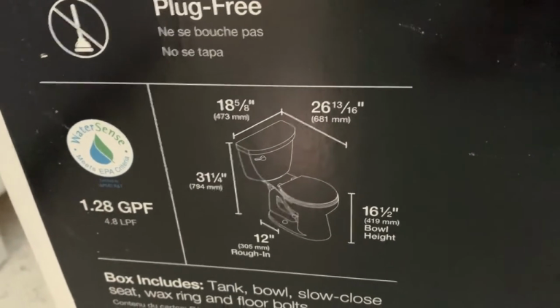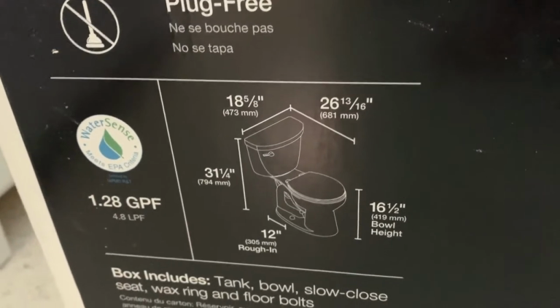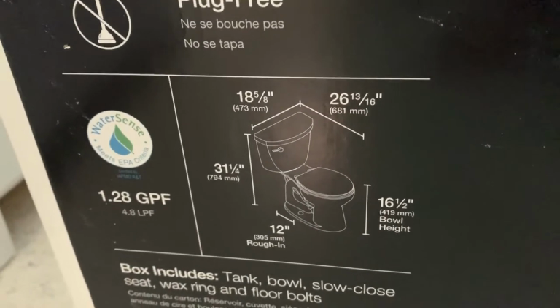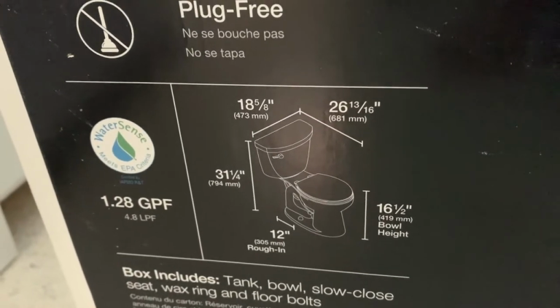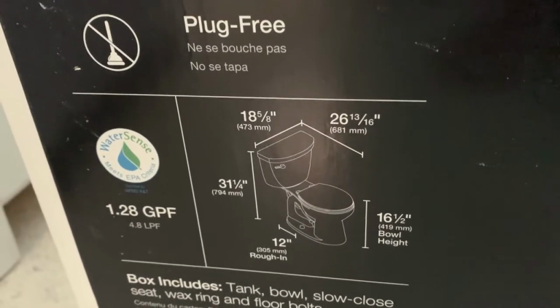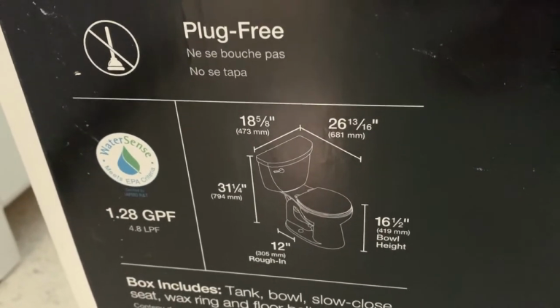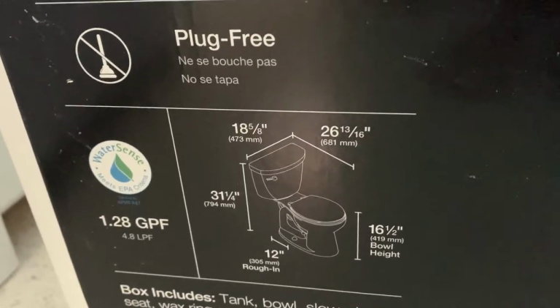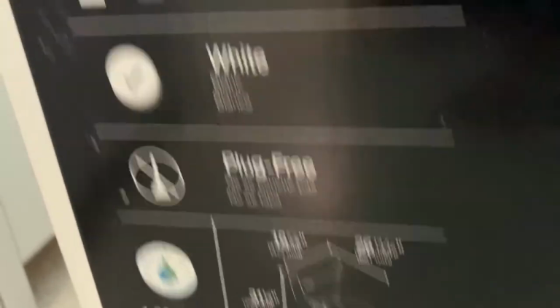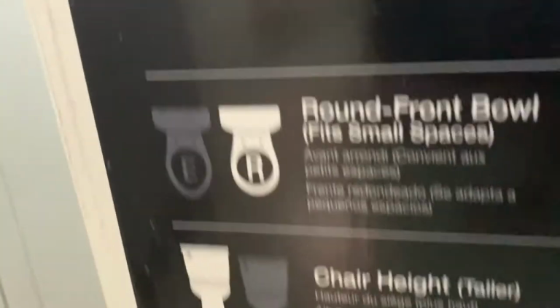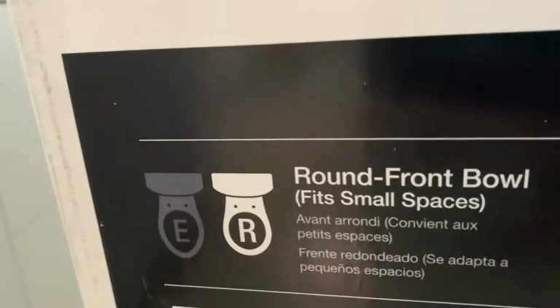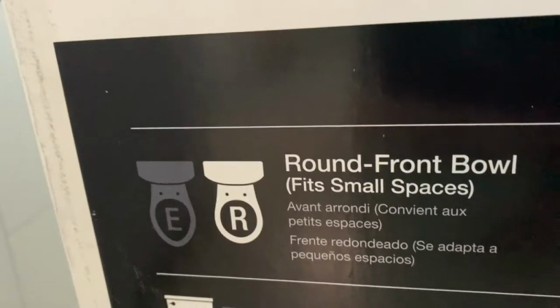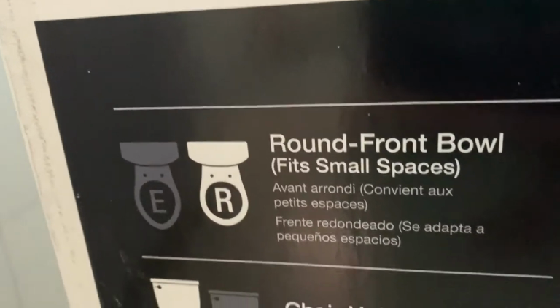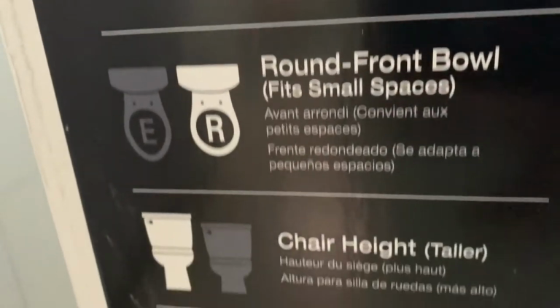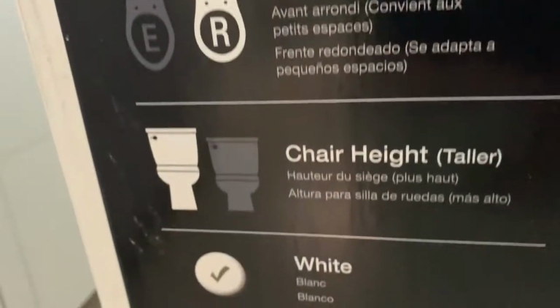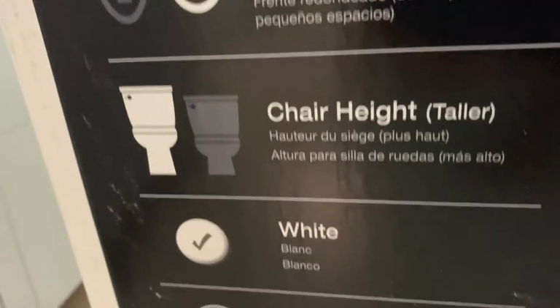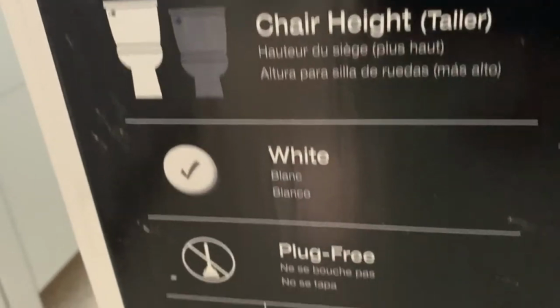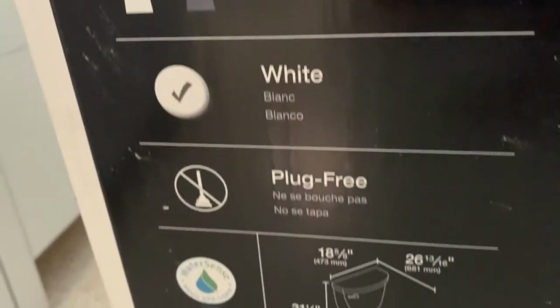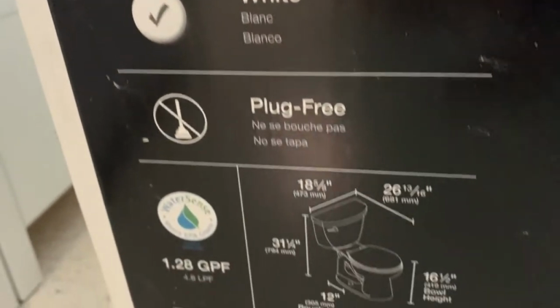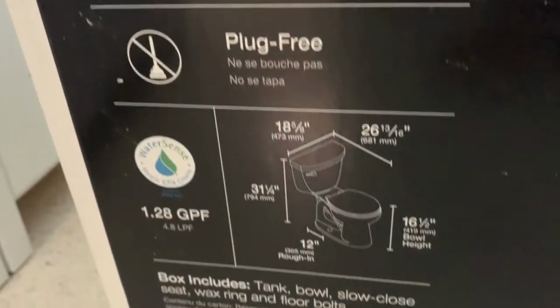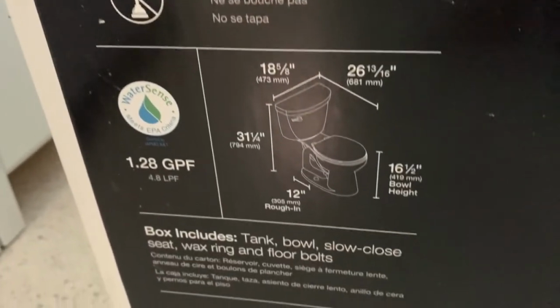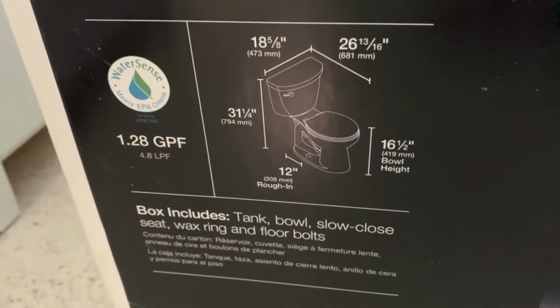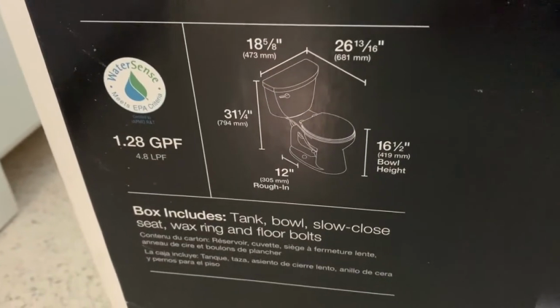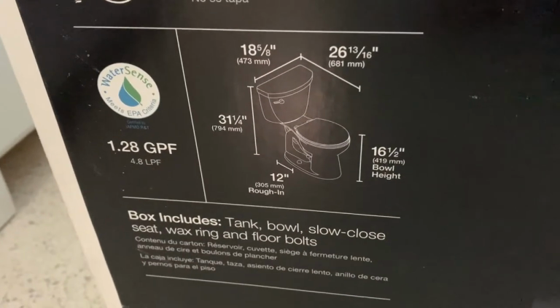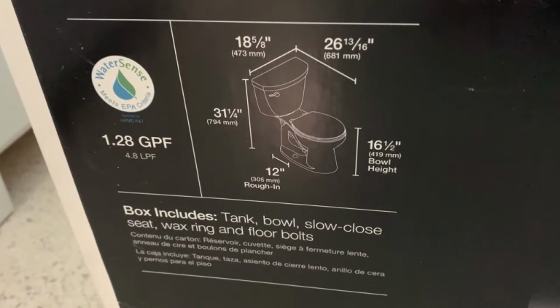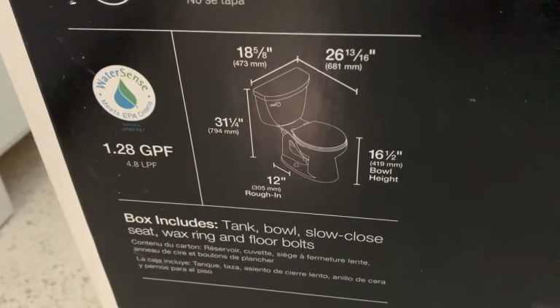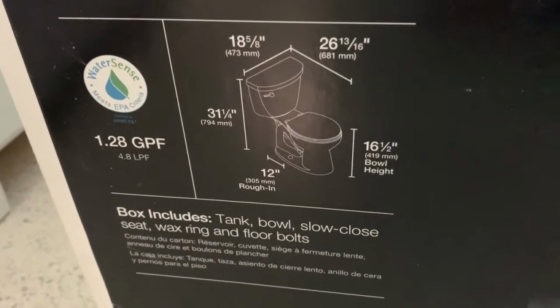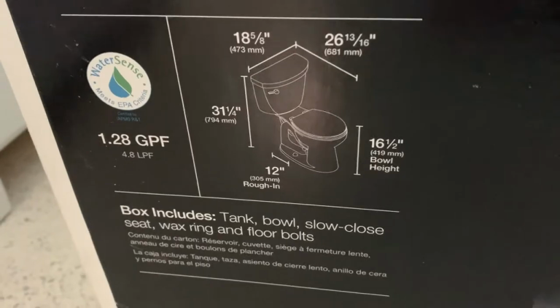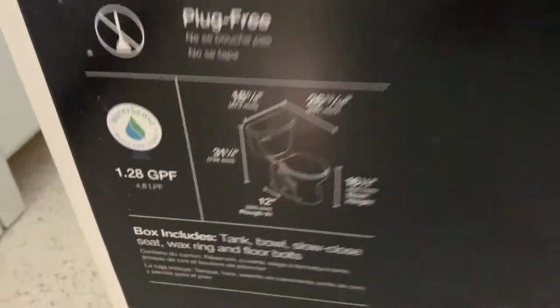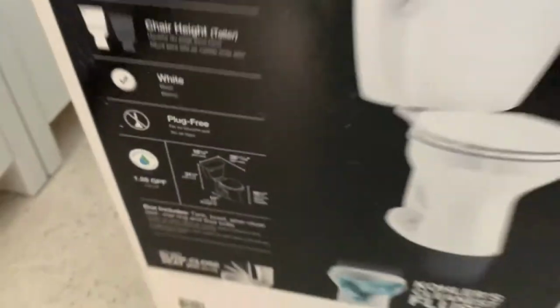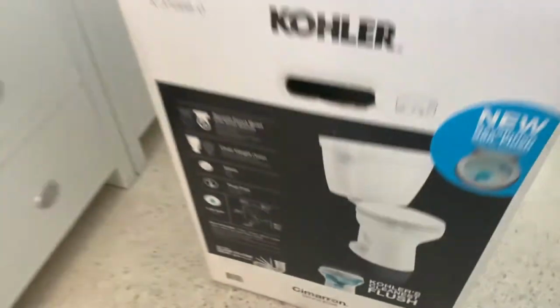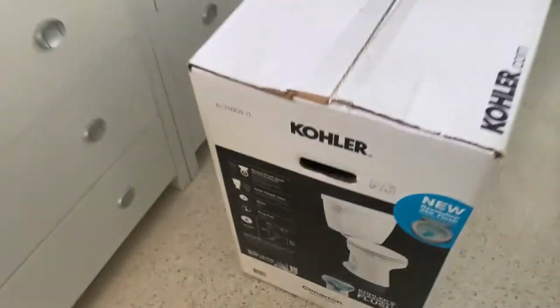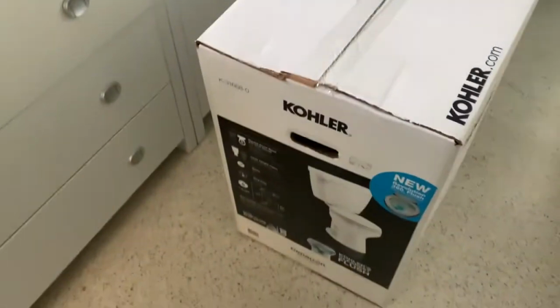So what we're going to do is we're going to unbox it. That's all the specs there, so you can see if it will fit in your bathroom. And we're going to take it out of the box and check it out. Here we go.